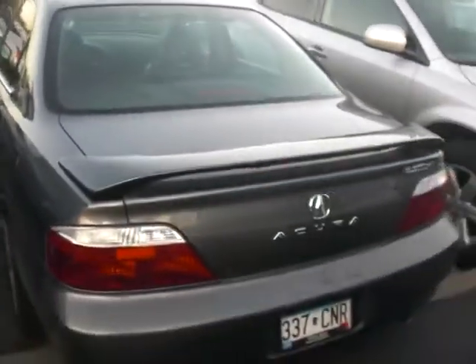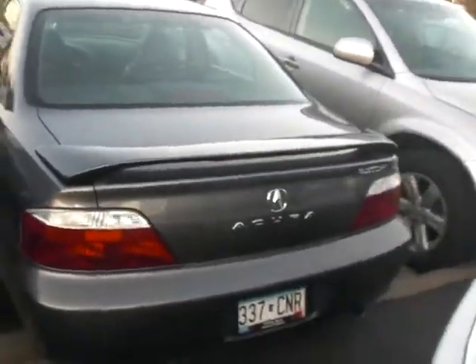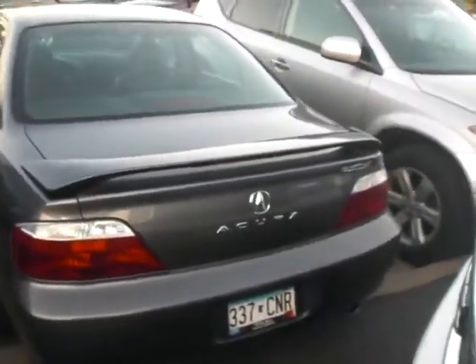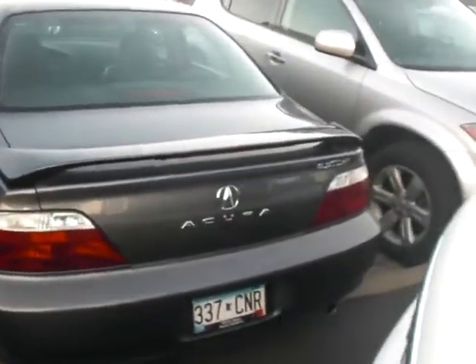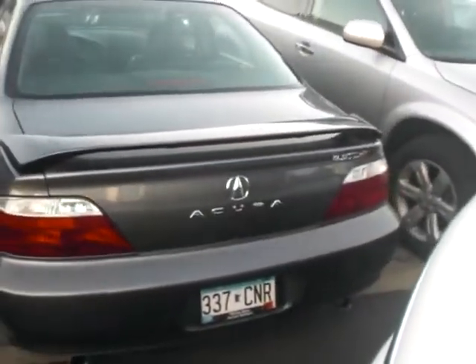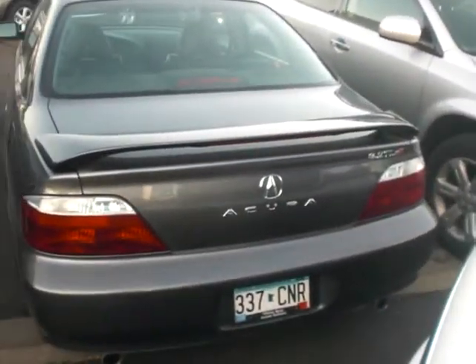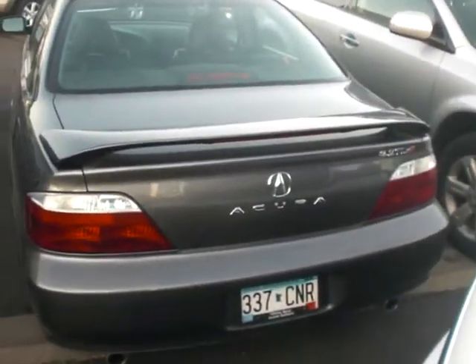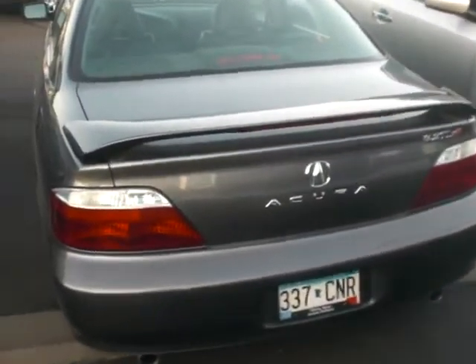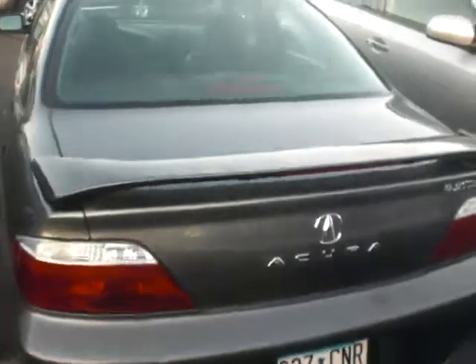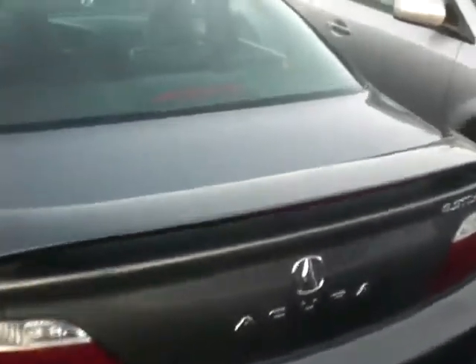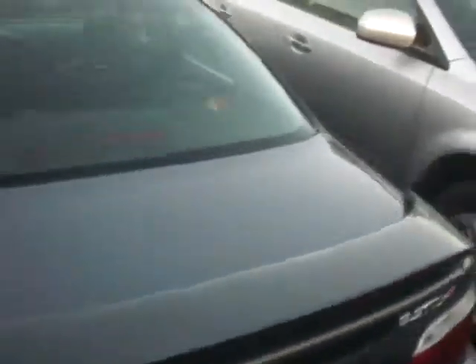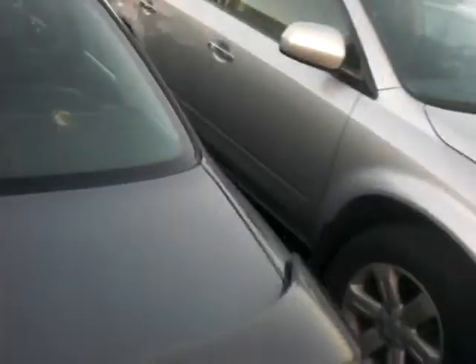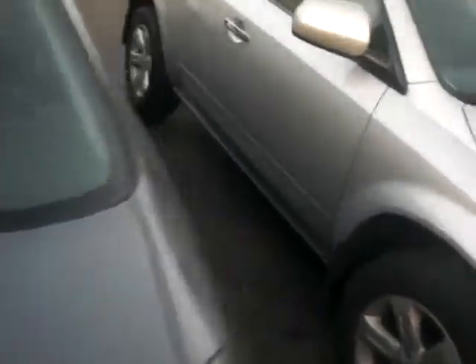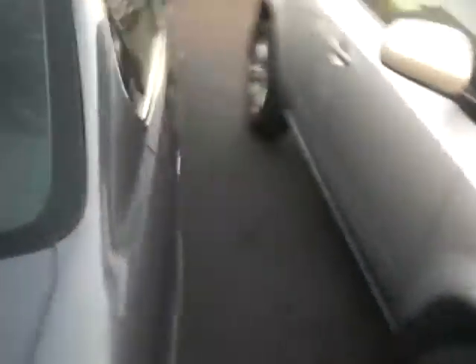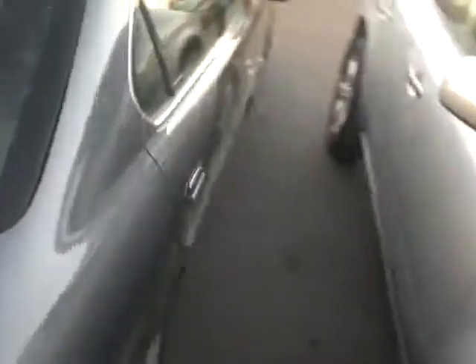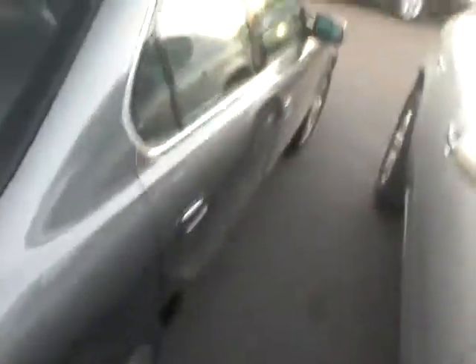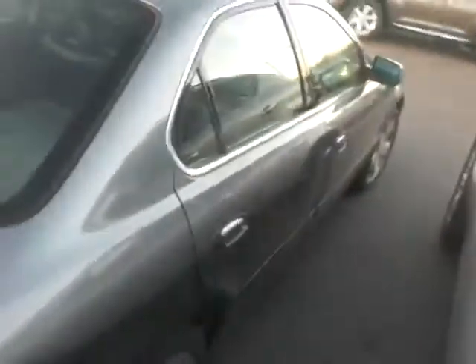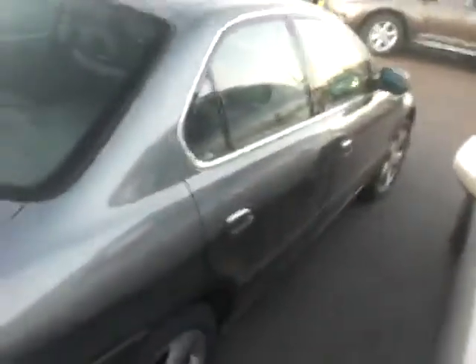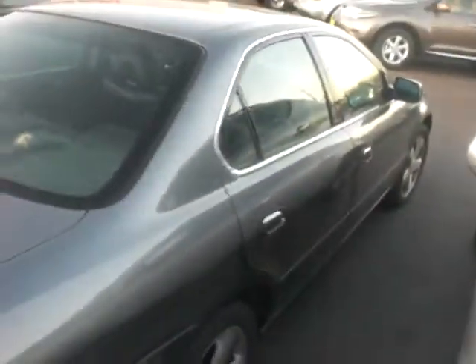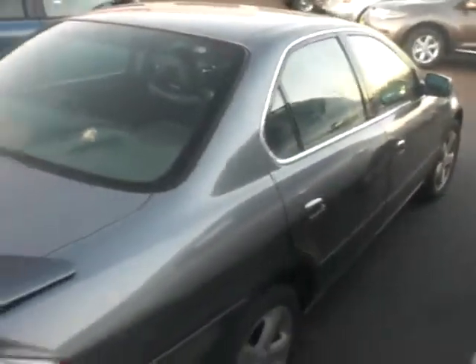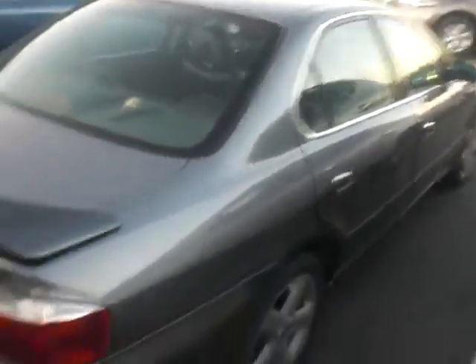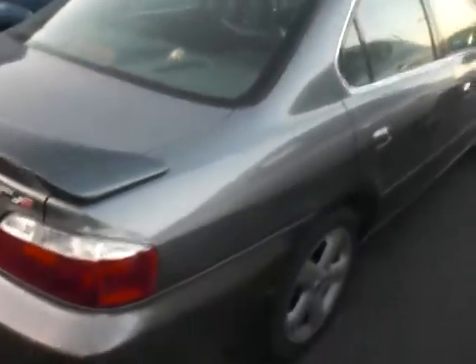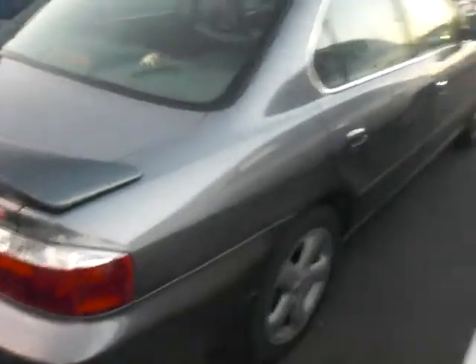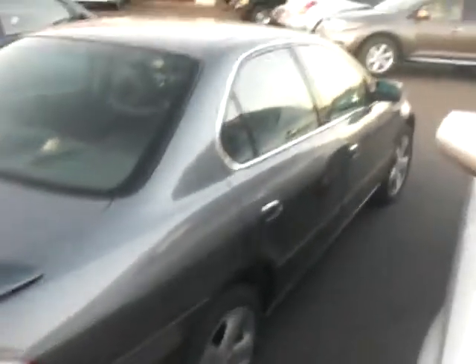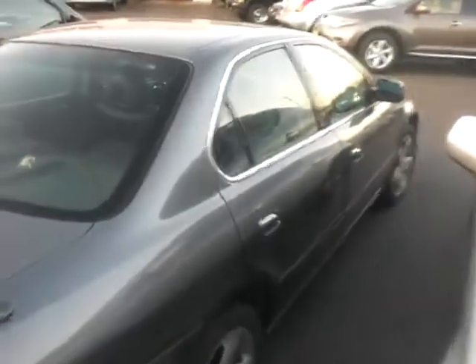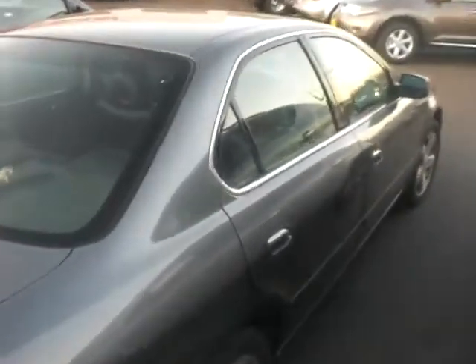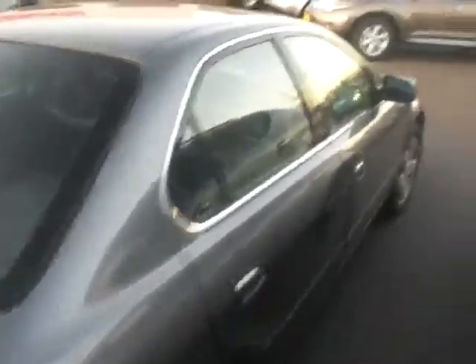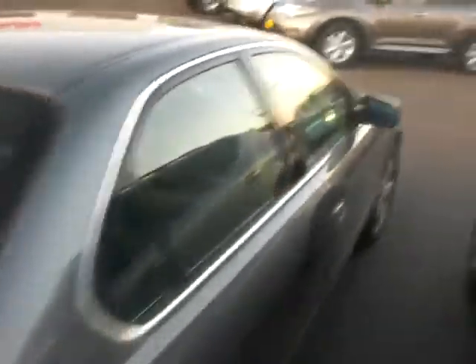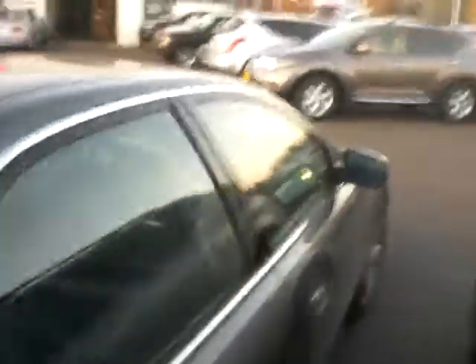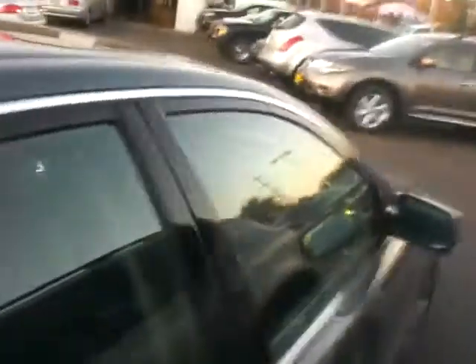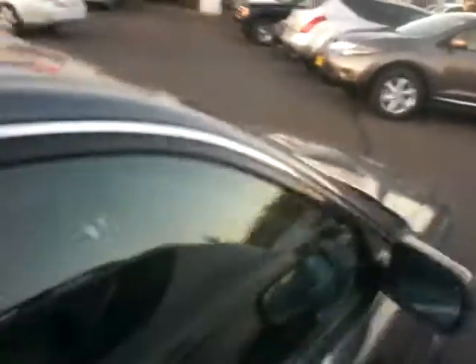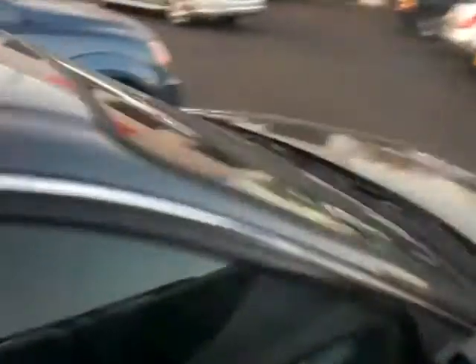This is a 3.2, a TLS. It's an amazing car. They last forever too and they hold their value very, very well. 93,000 miles on this one — a very nice vehicle.